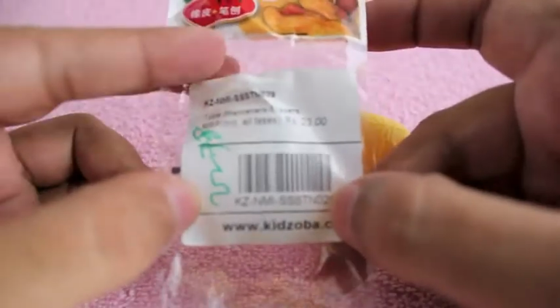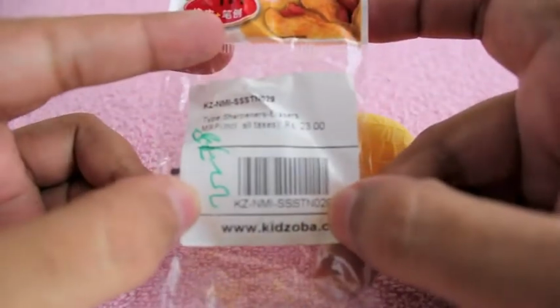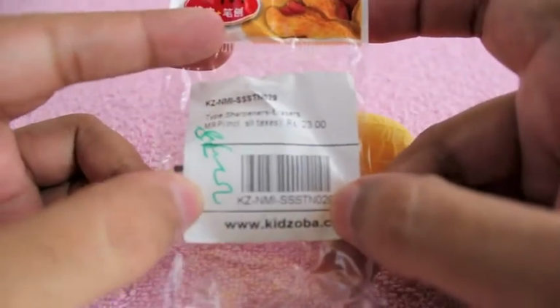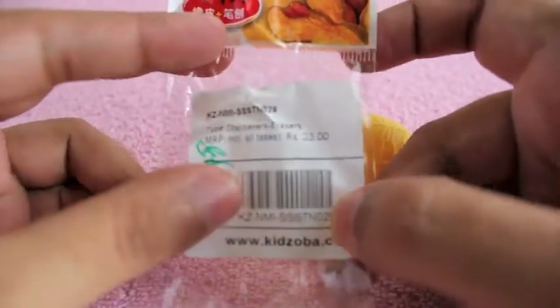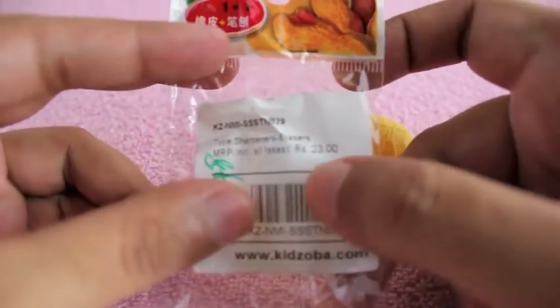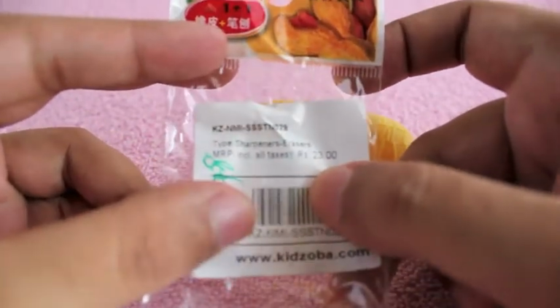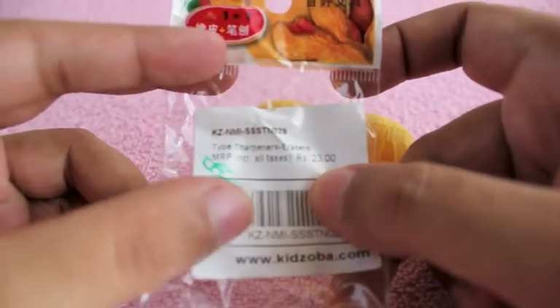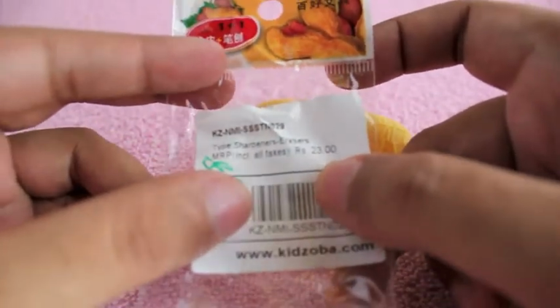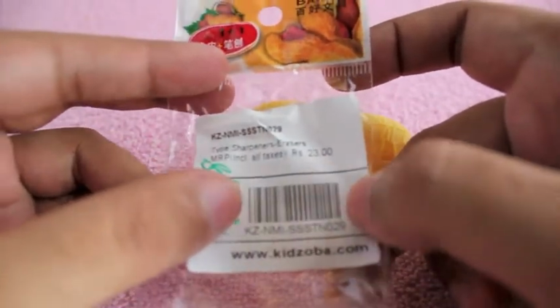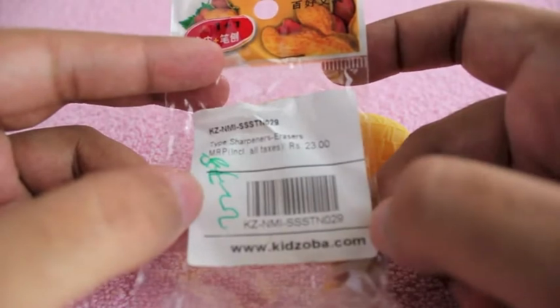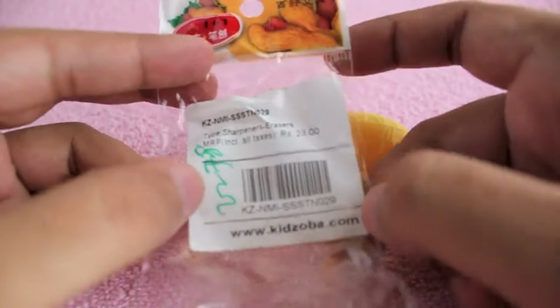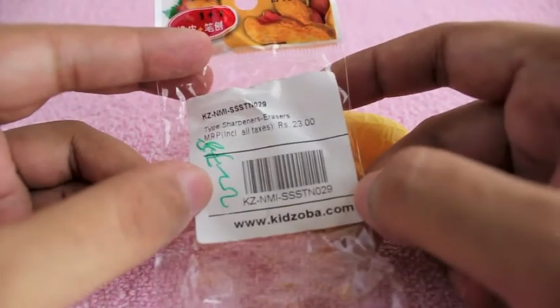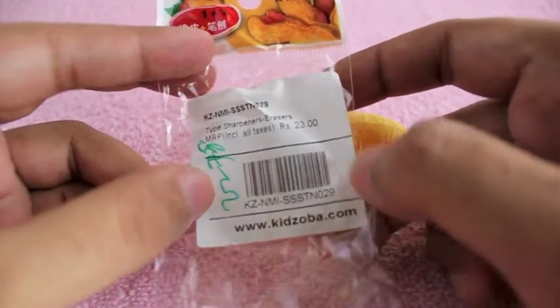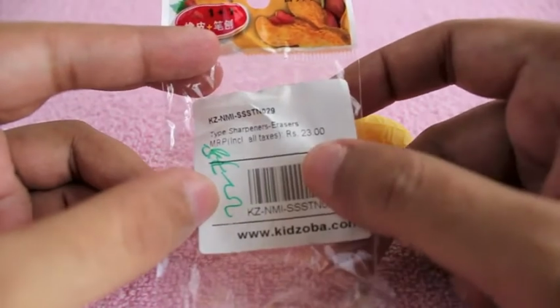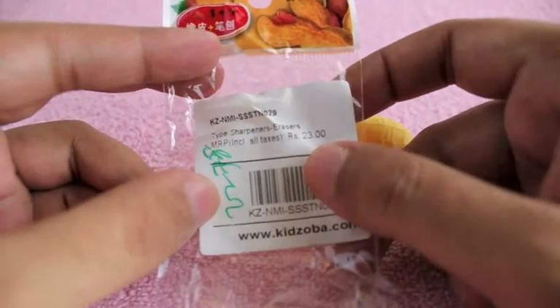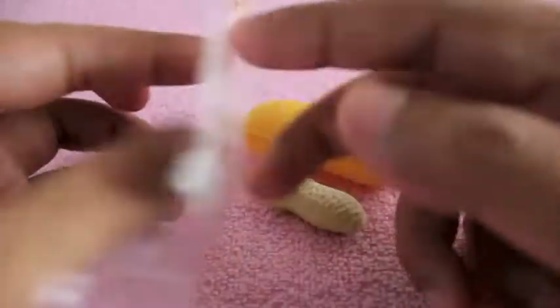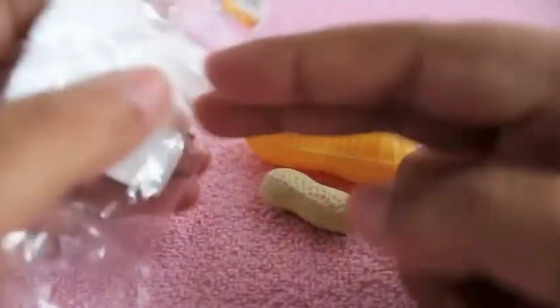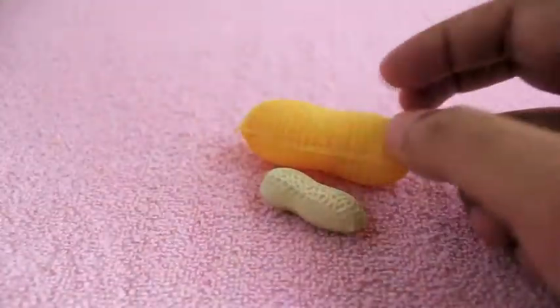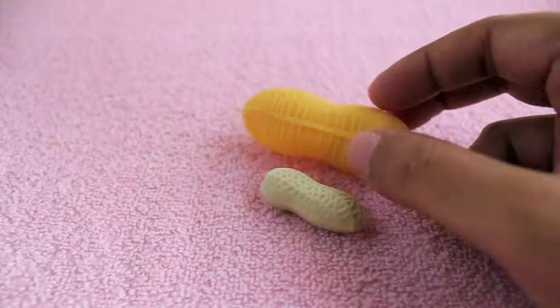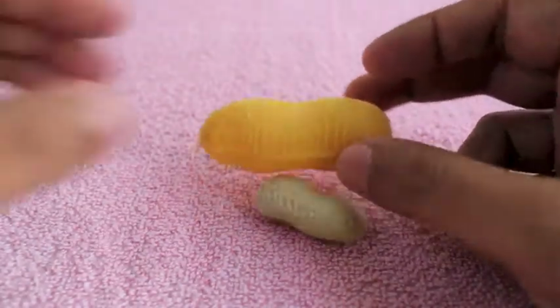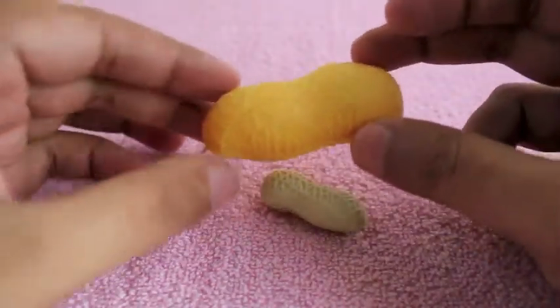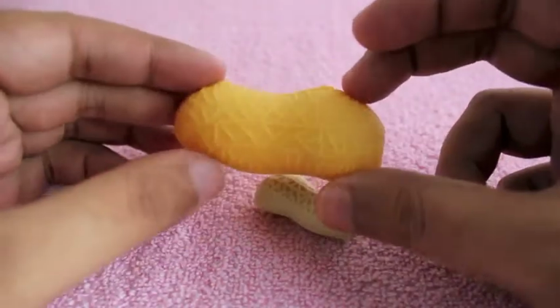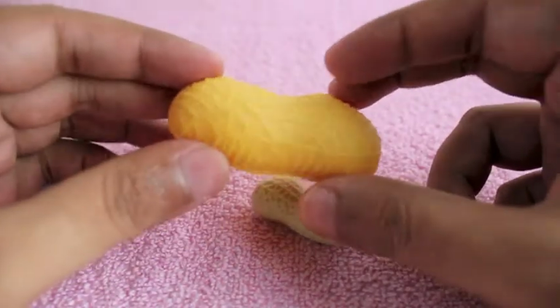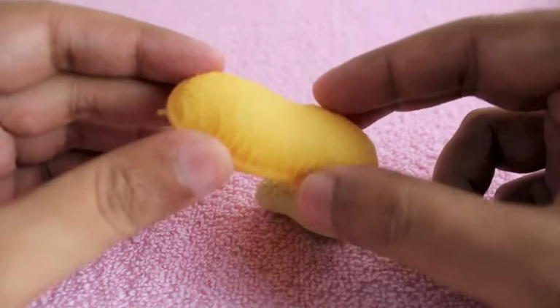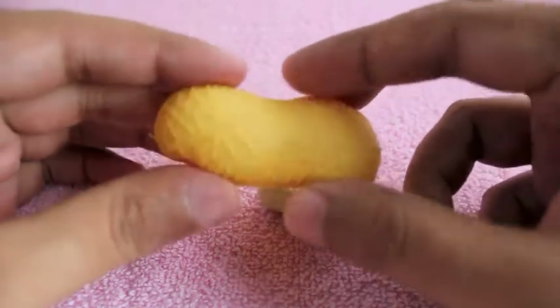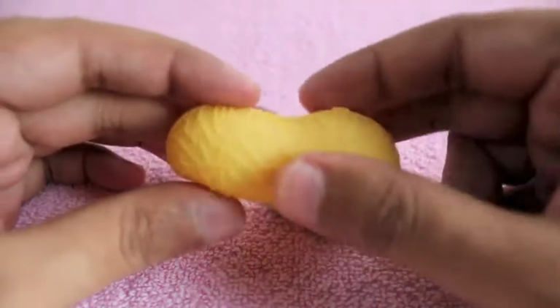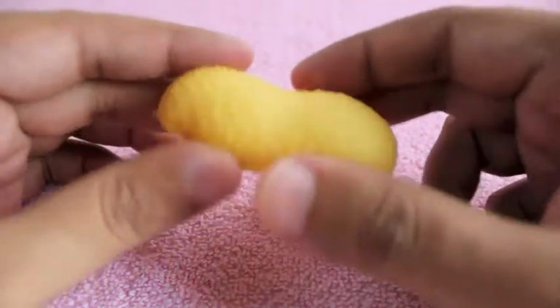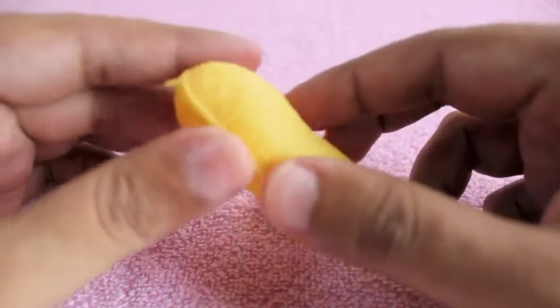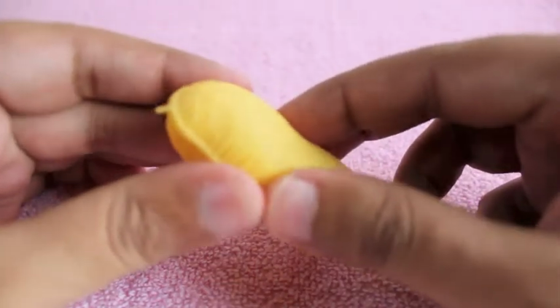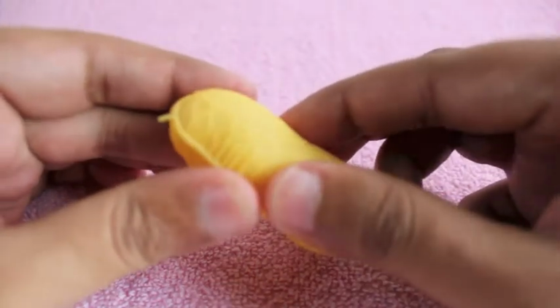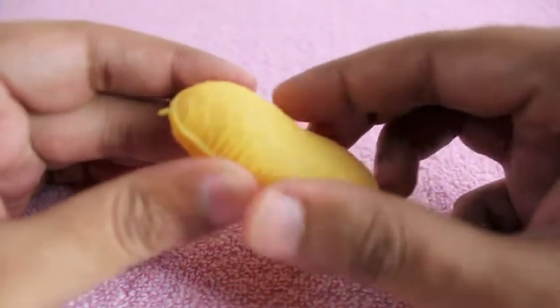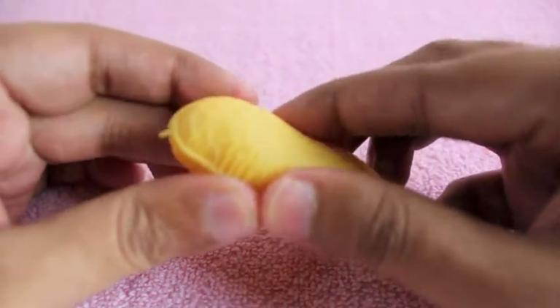Yes, it's a sharpener and an eraser. The big one is the sharpener and the small one is the eraser. It costs around 23 rupees or around half a dollar.